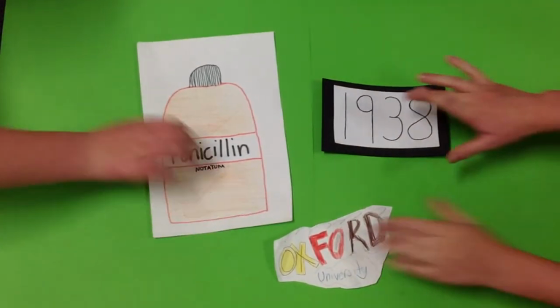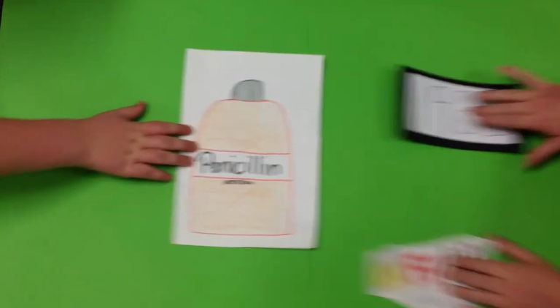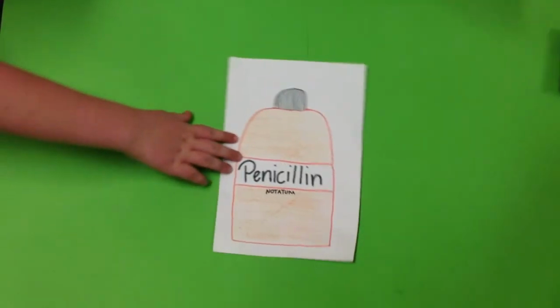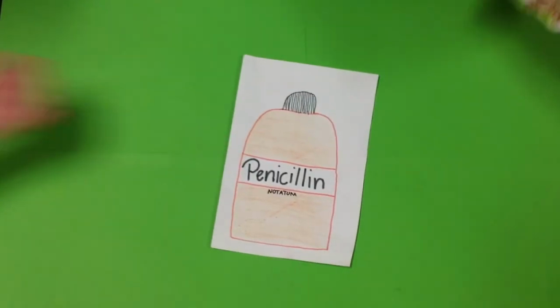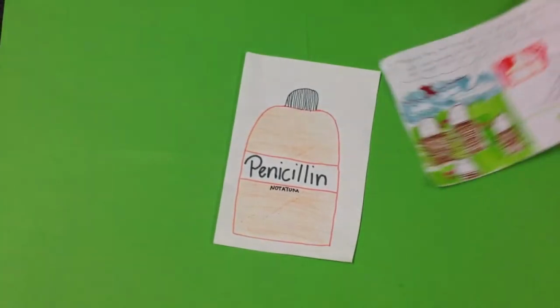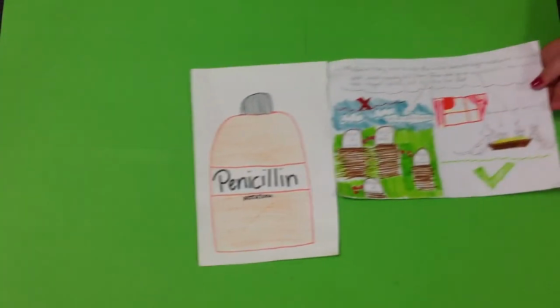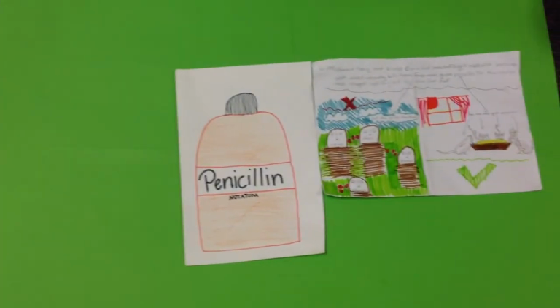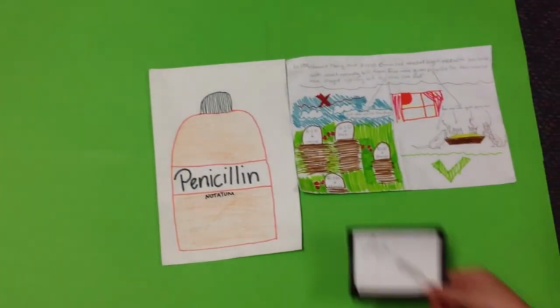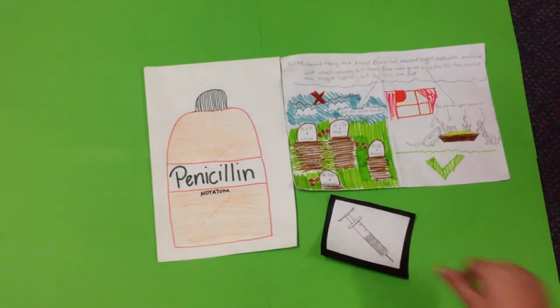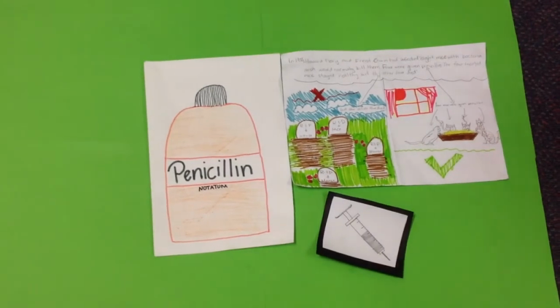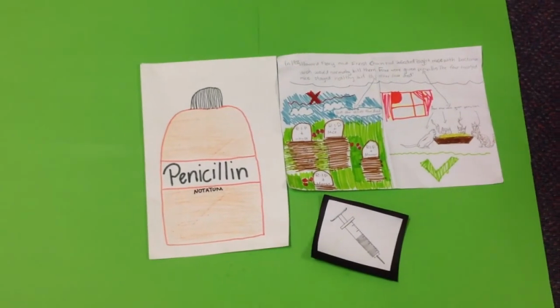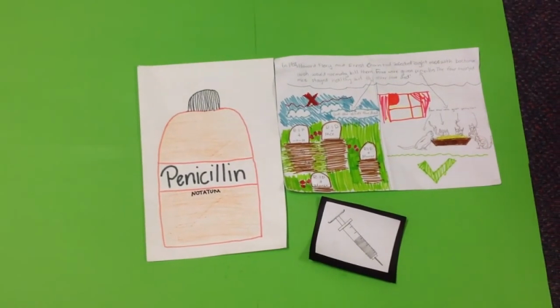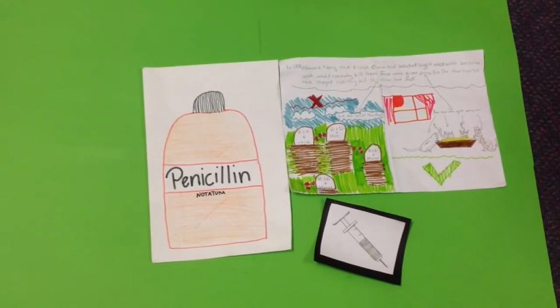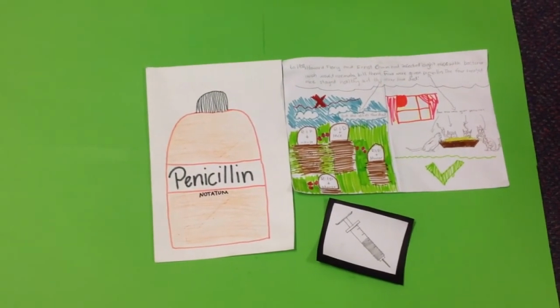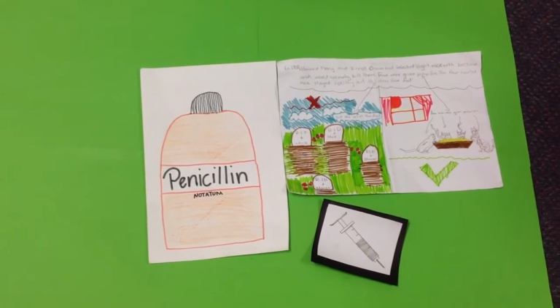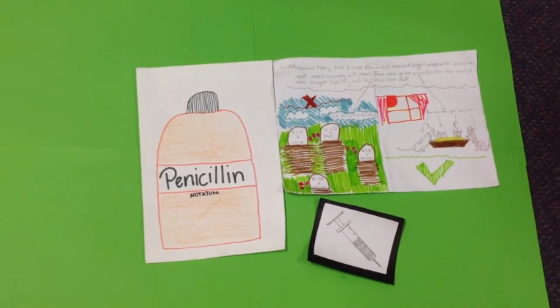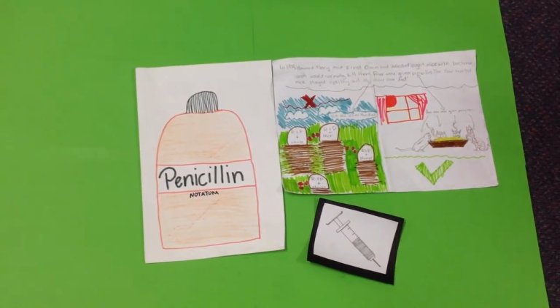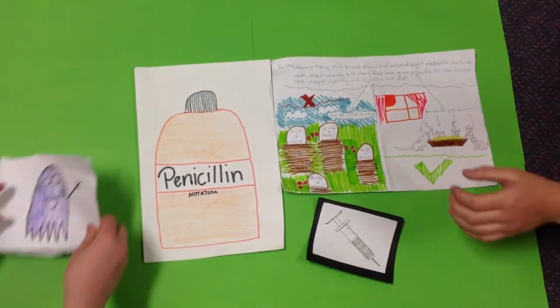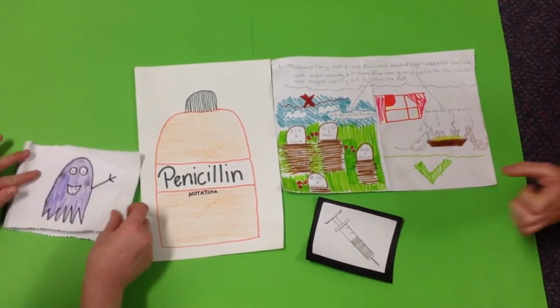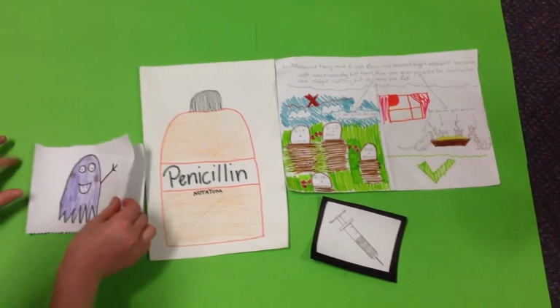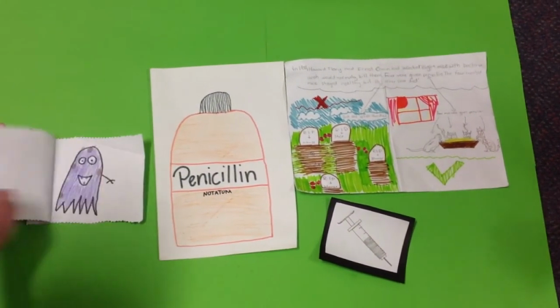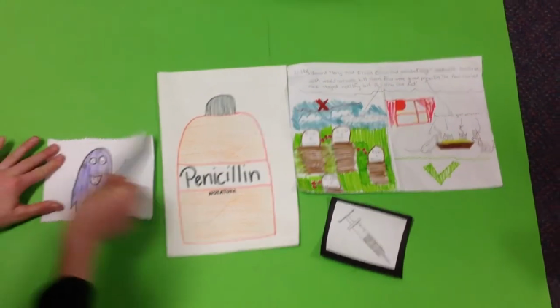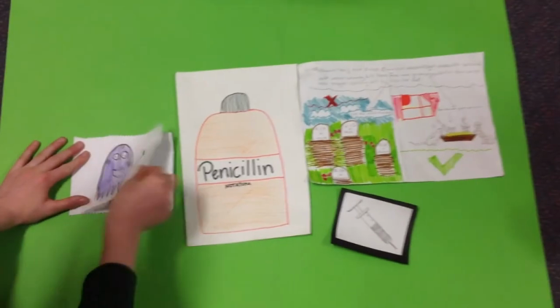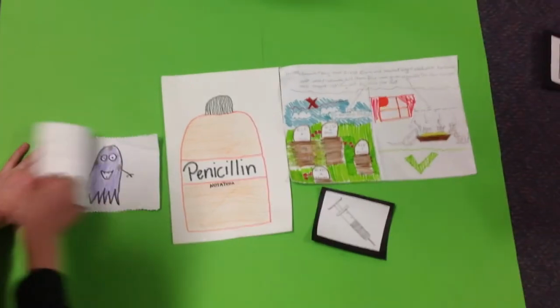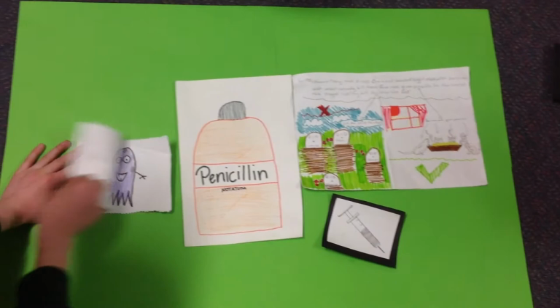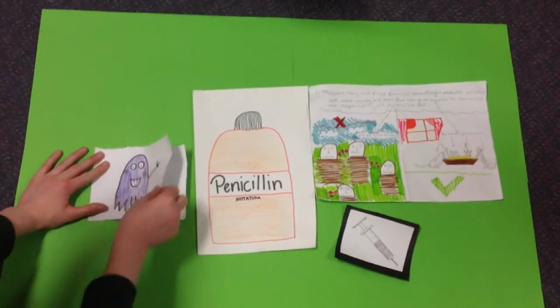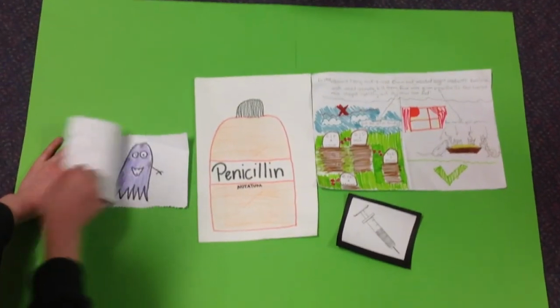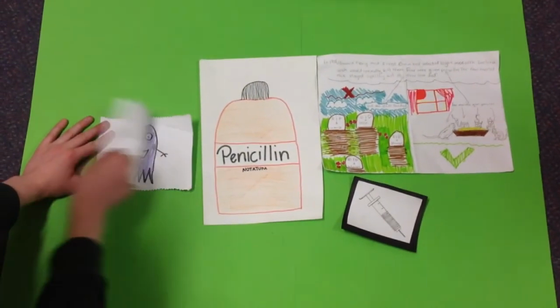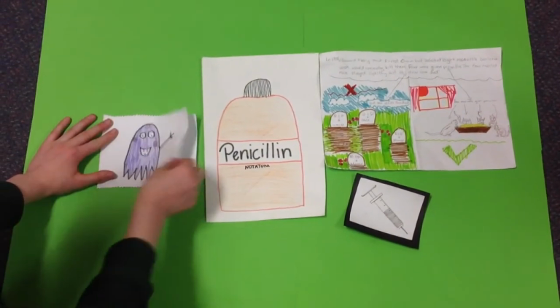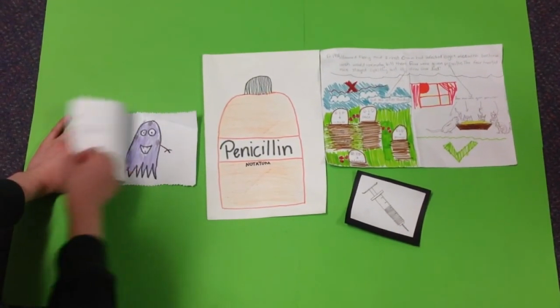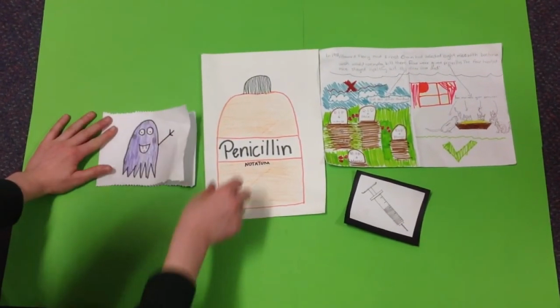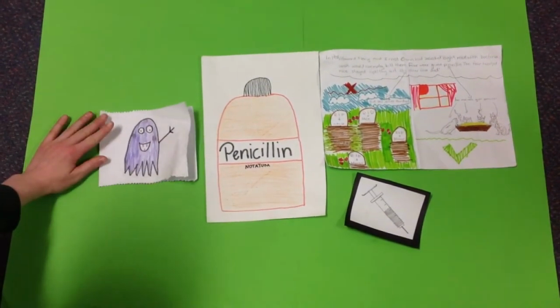They infected eight mice with bacteria, which would normally kill them. Four were given penicillin. The four treated mice stayed healthy, but the other four died.